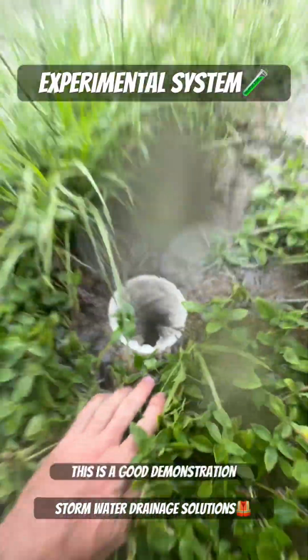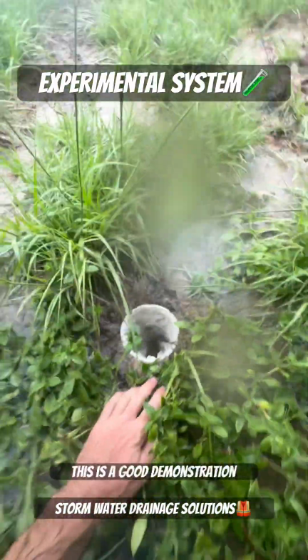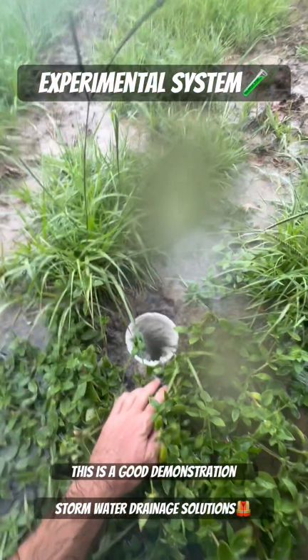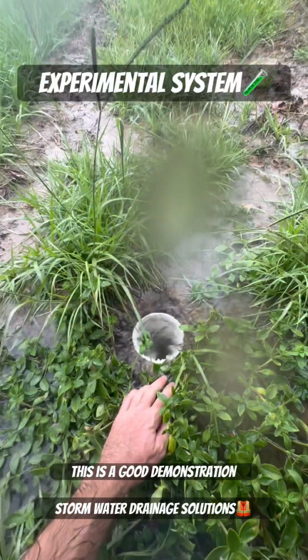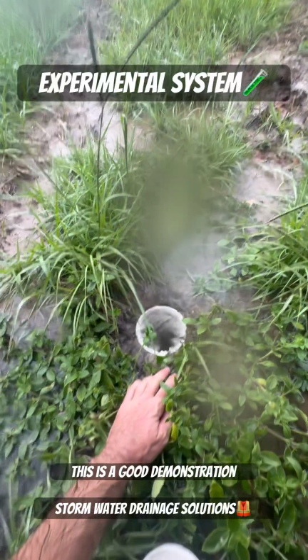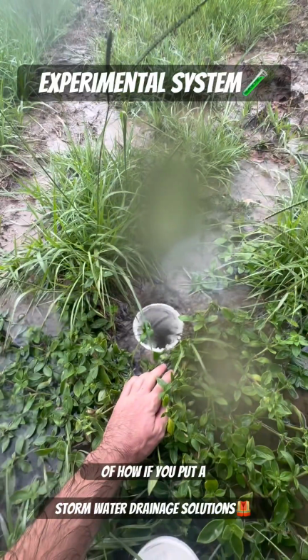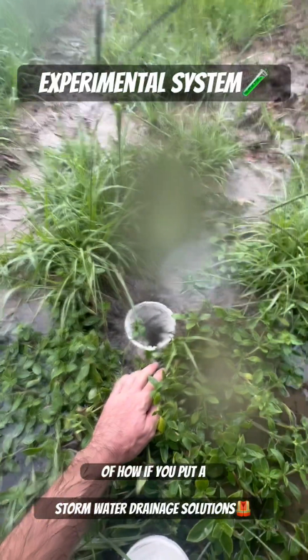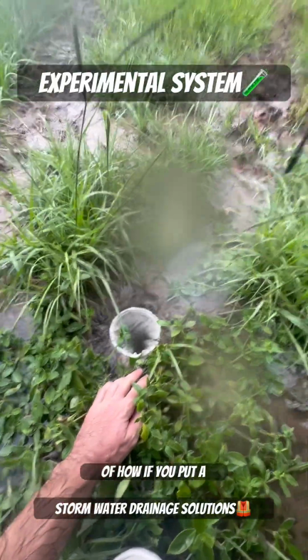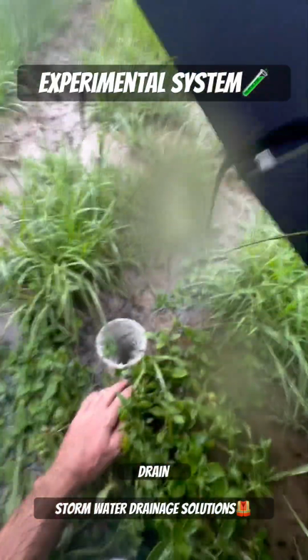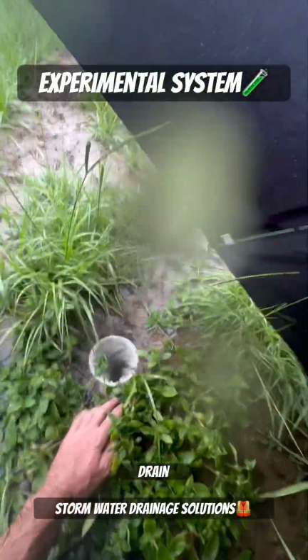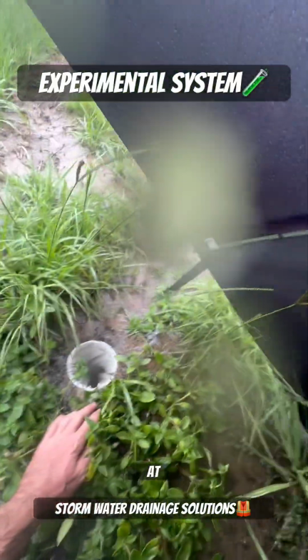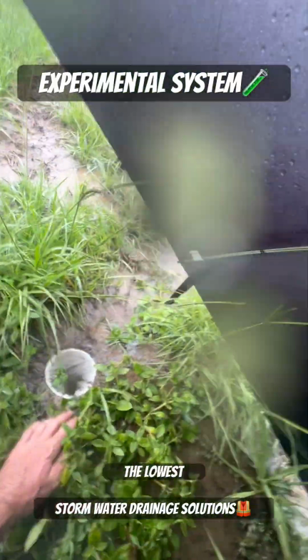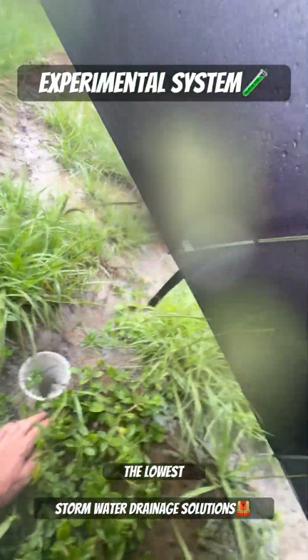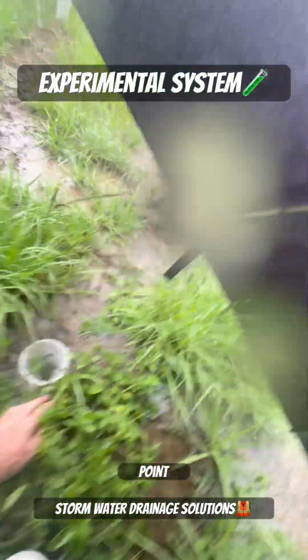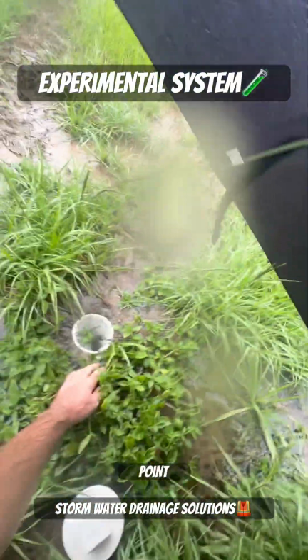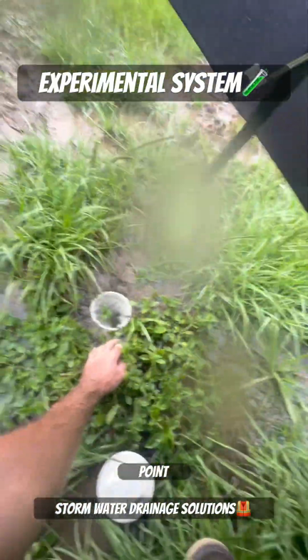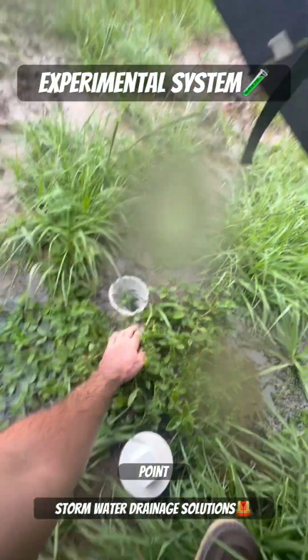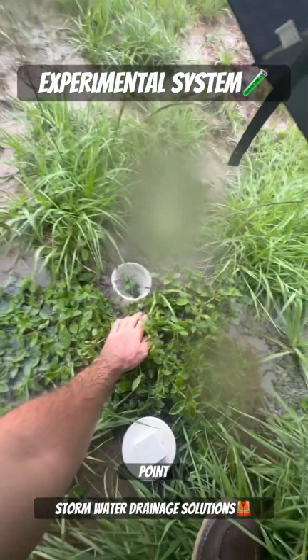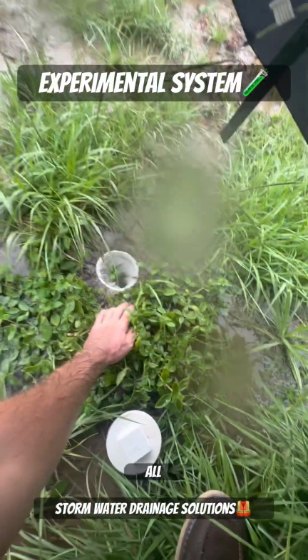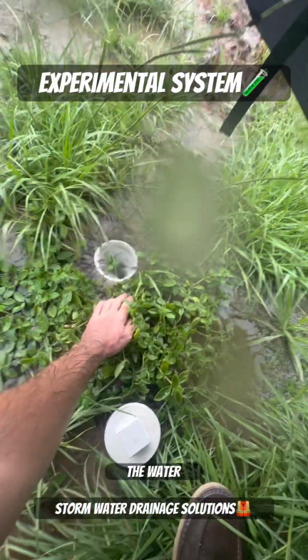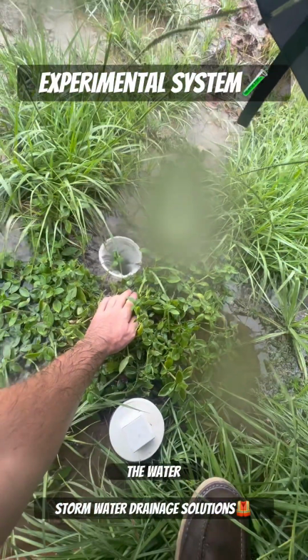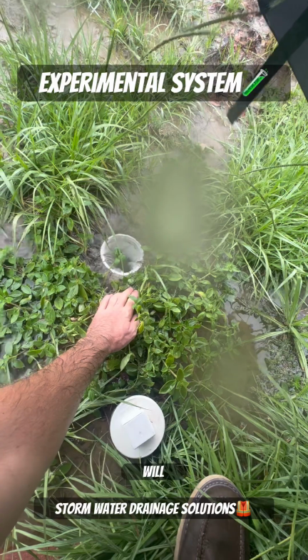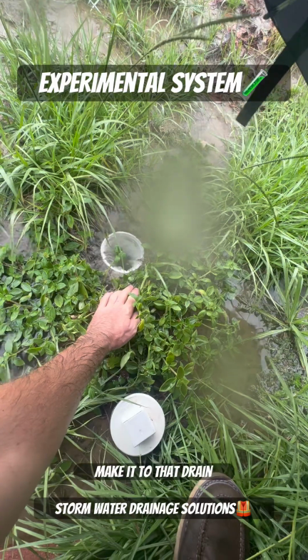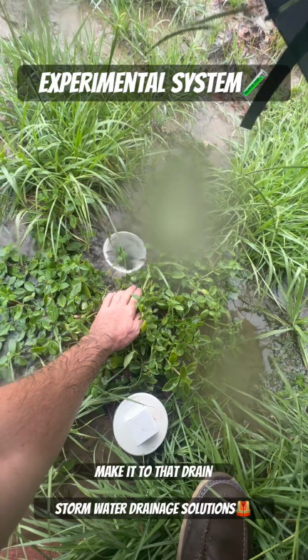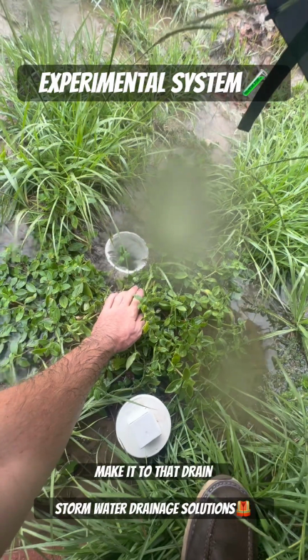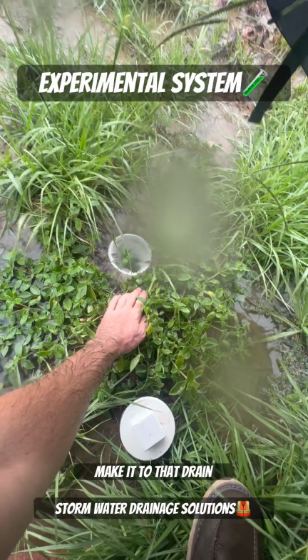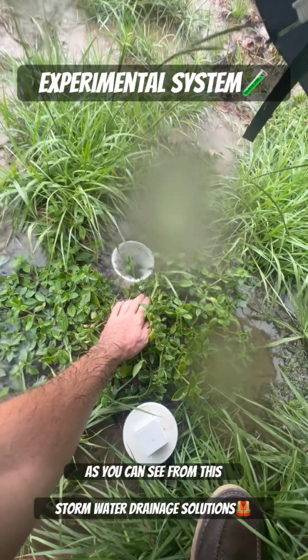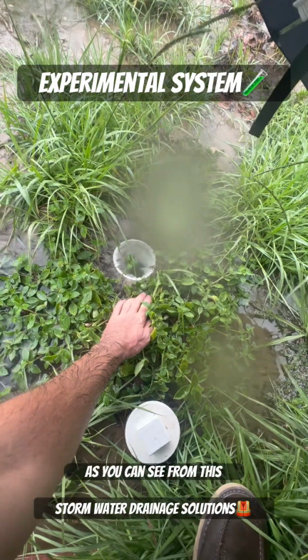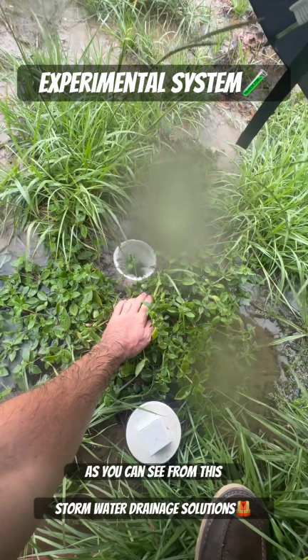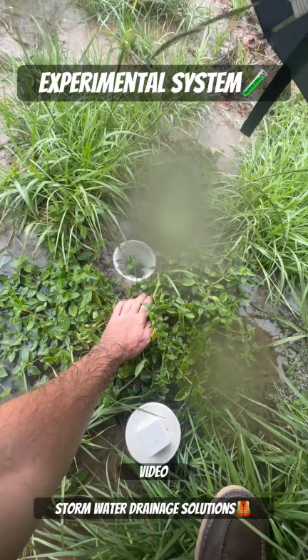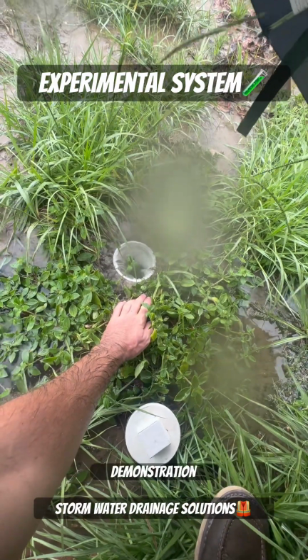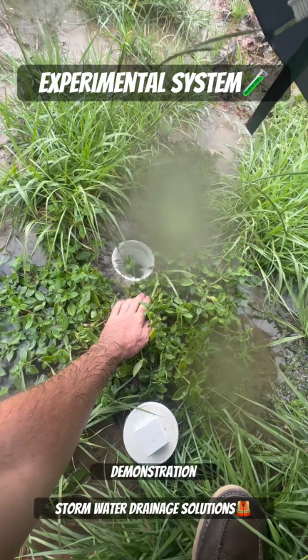This is a good demonstration of how if you put a drain at the lowest point, all the water will make it to that drain, as you can see from this video demonstration.